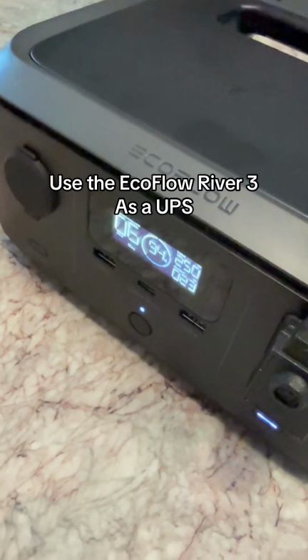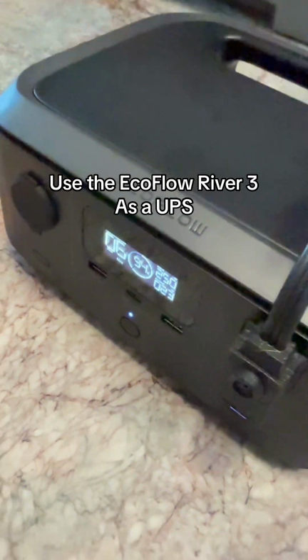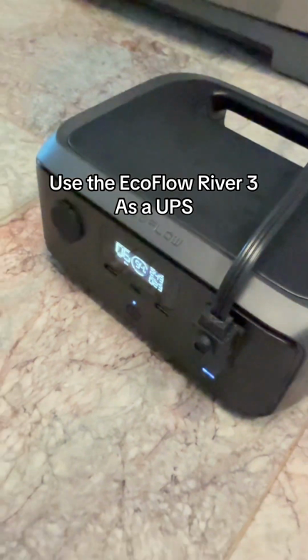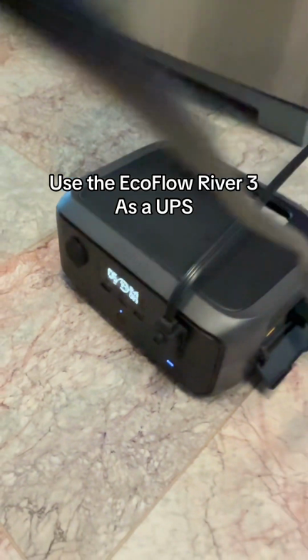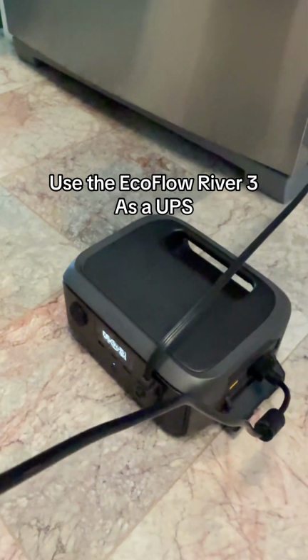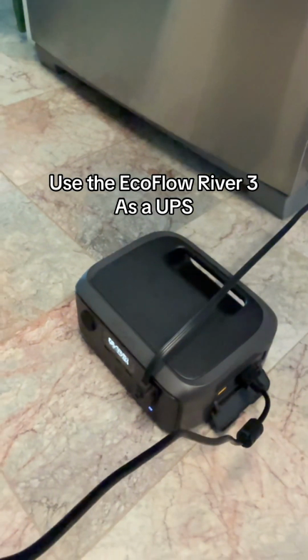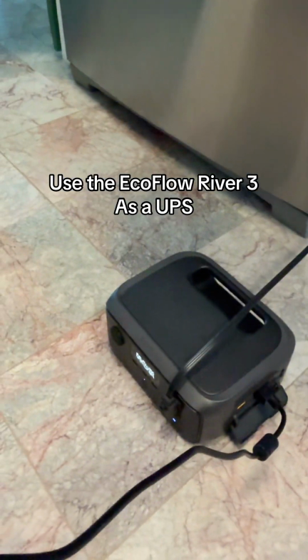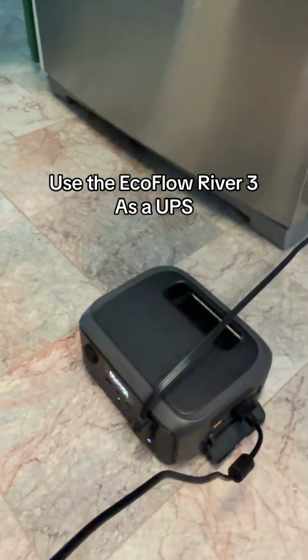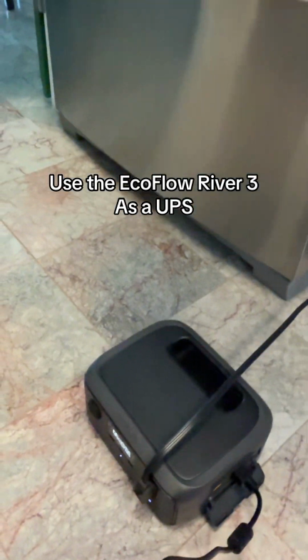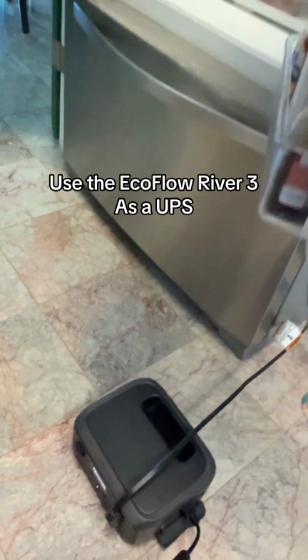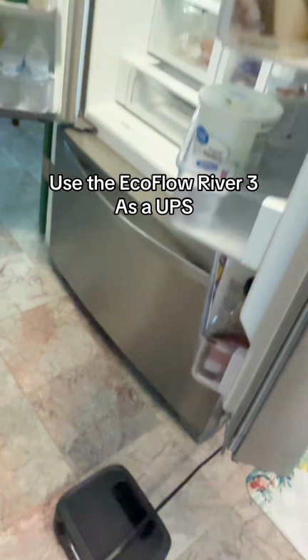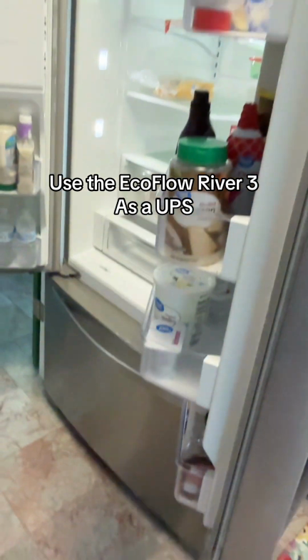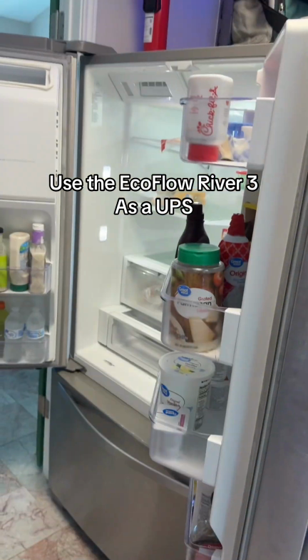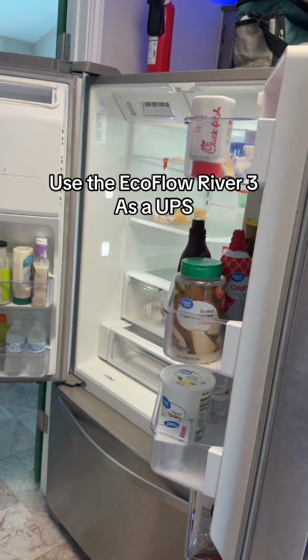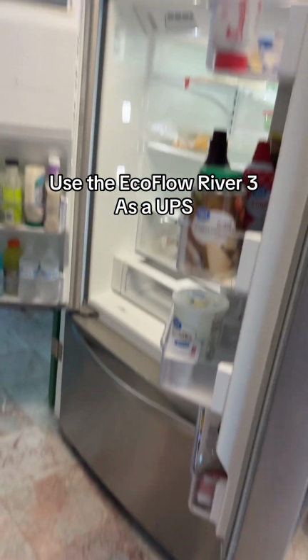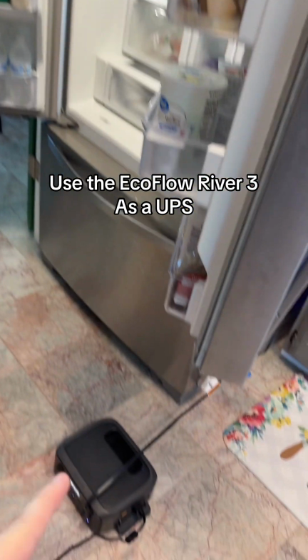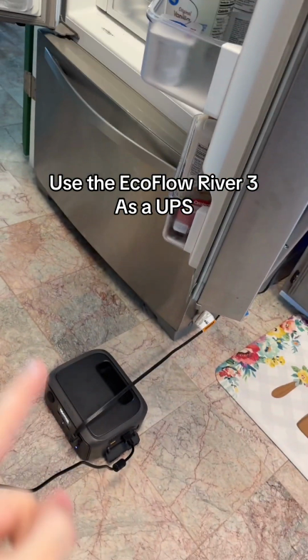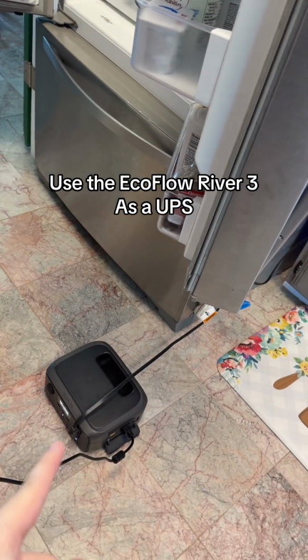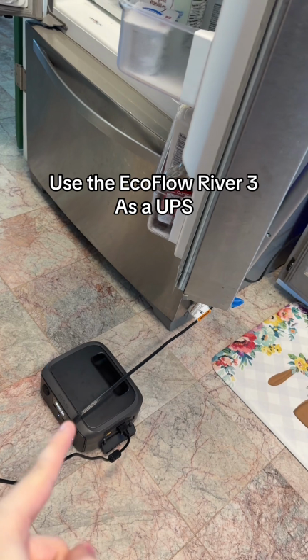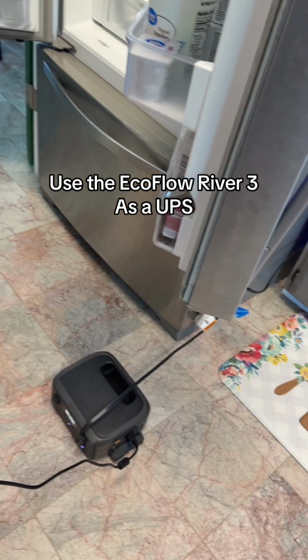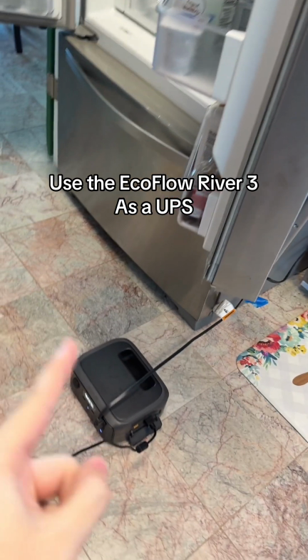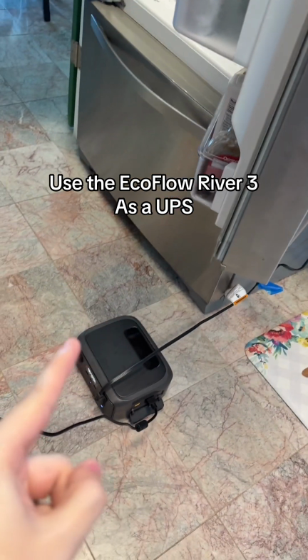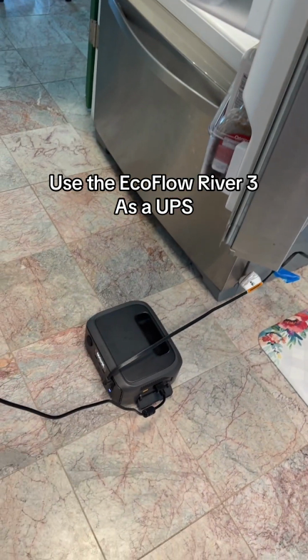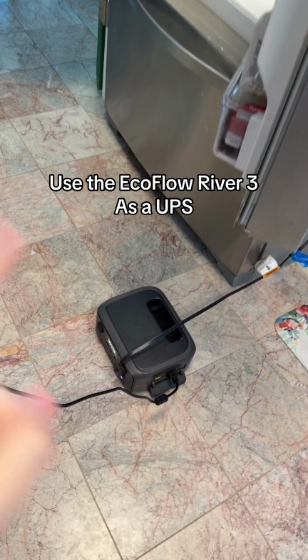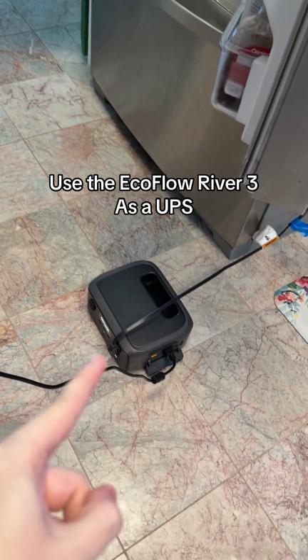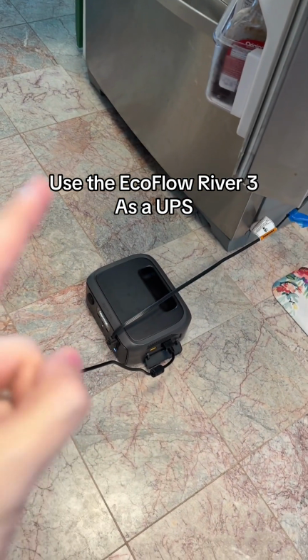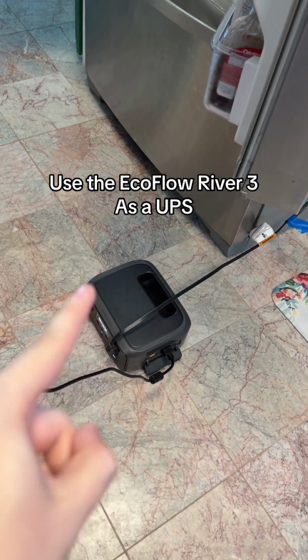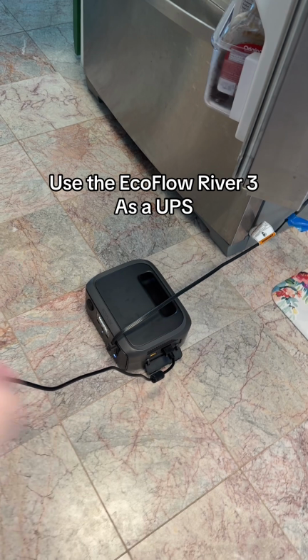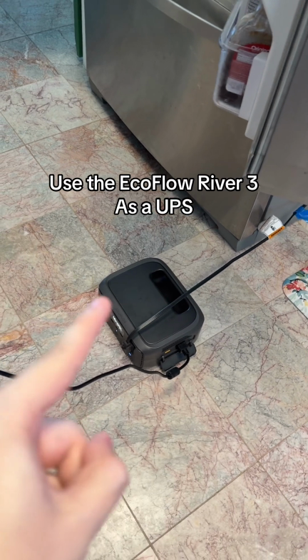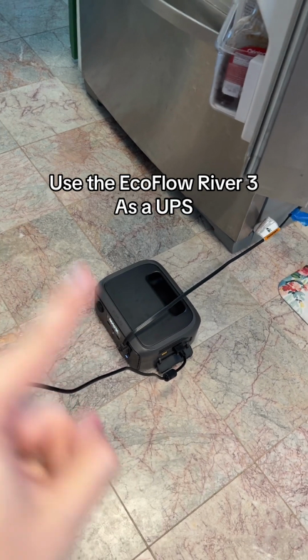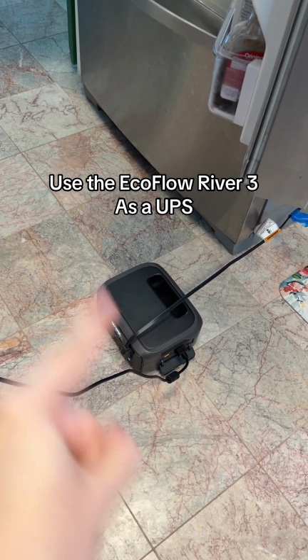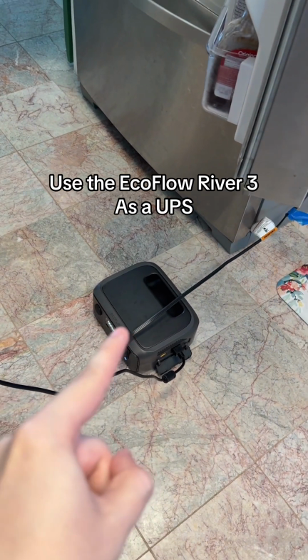This is the EcoFlow River 3 power station, and I have it connected to my refrigerator. It is powering the whole refrigerator, and I want to see if I can use this as a UPS — an uninterrupted power supply.